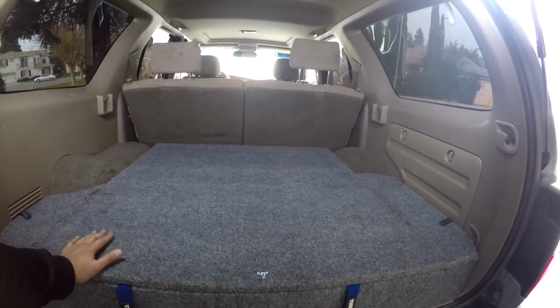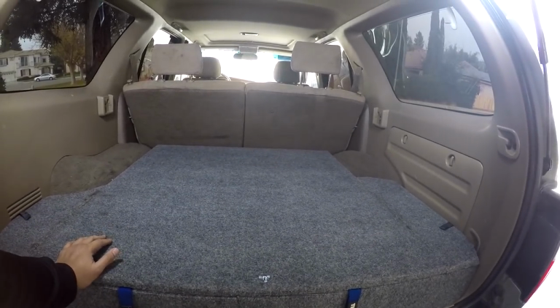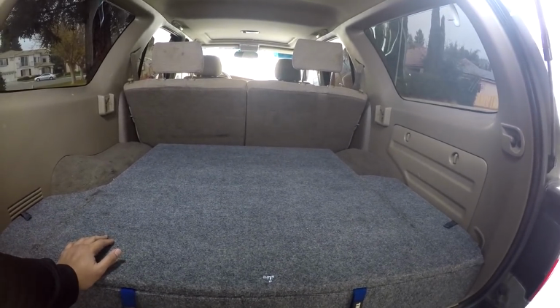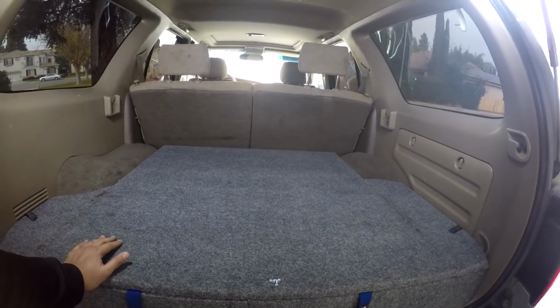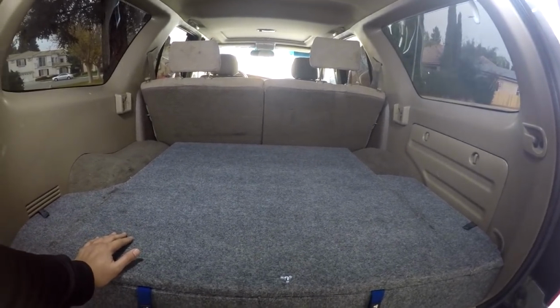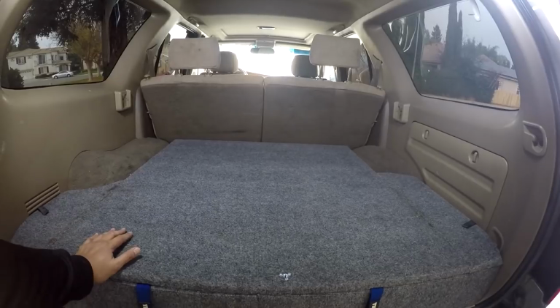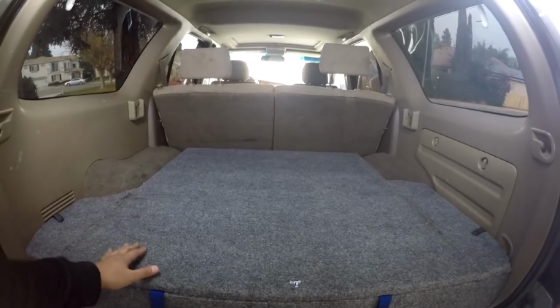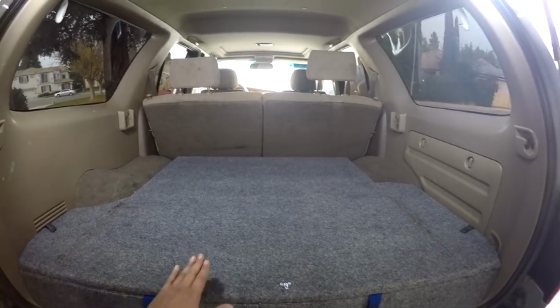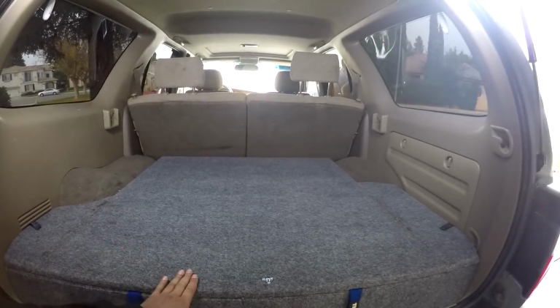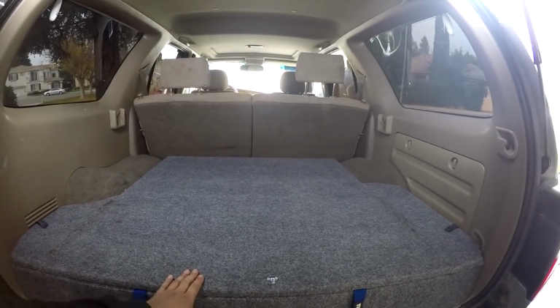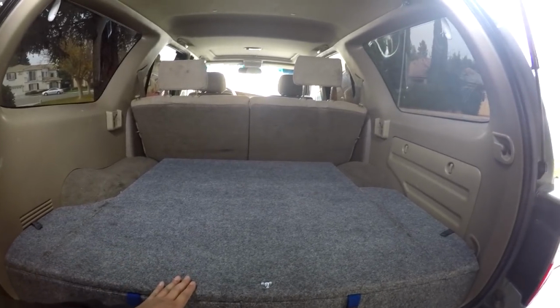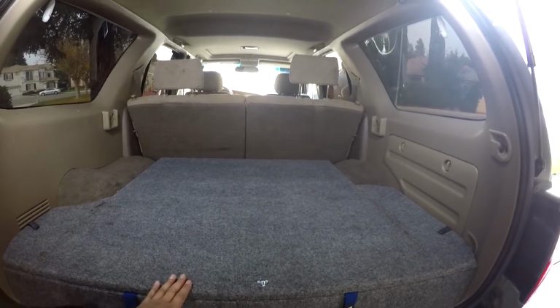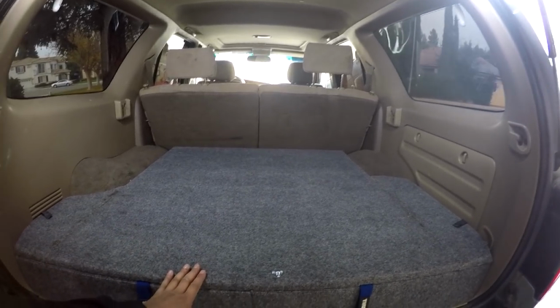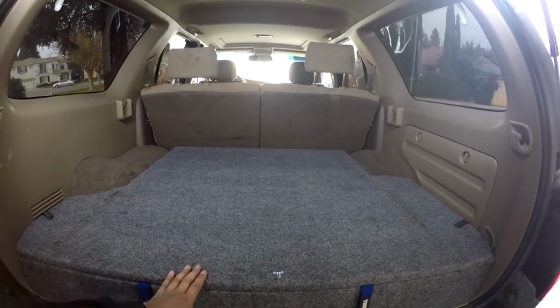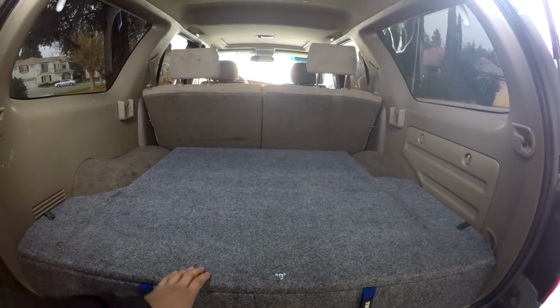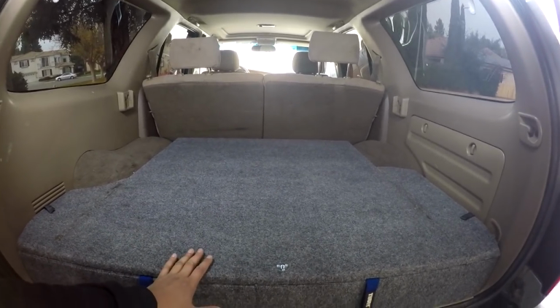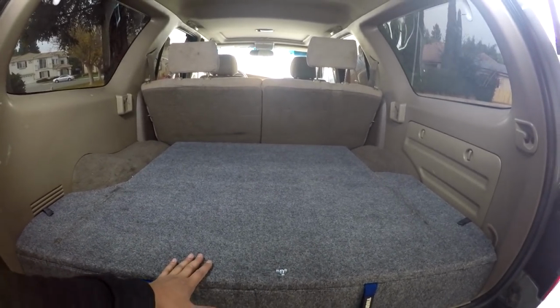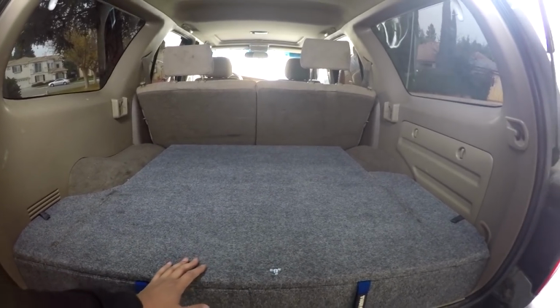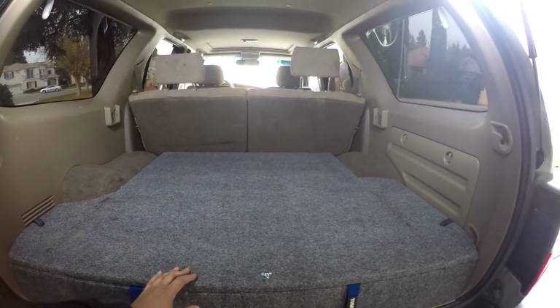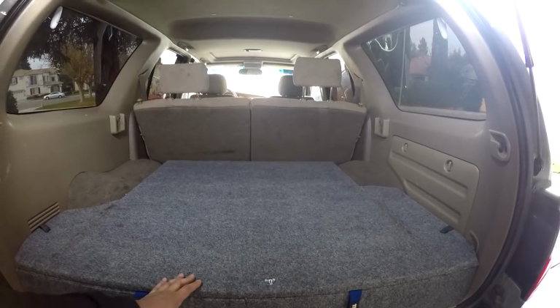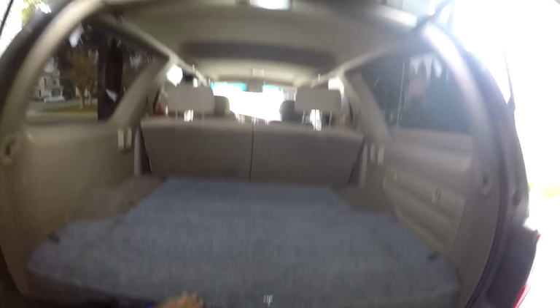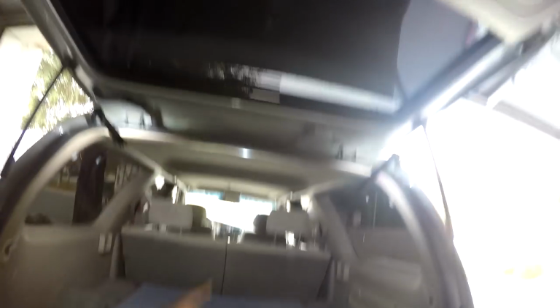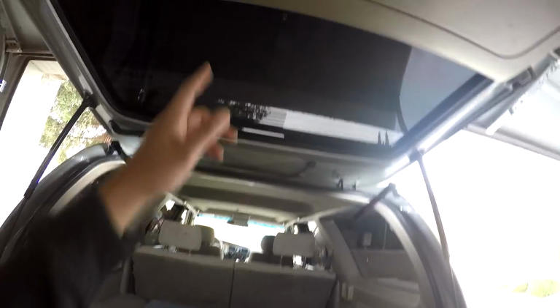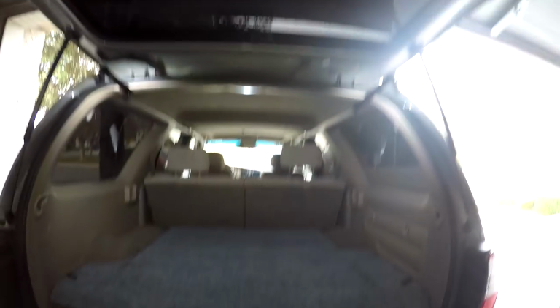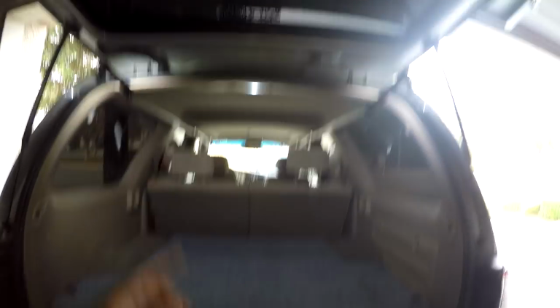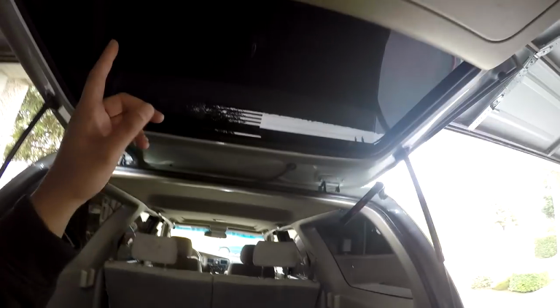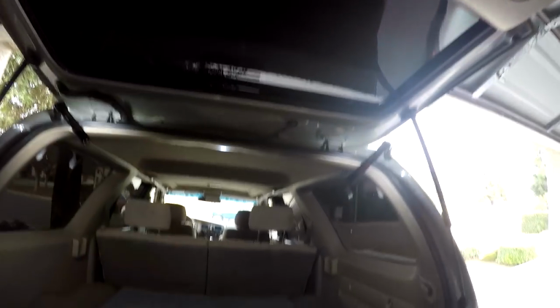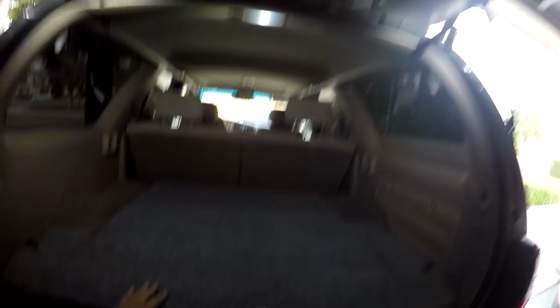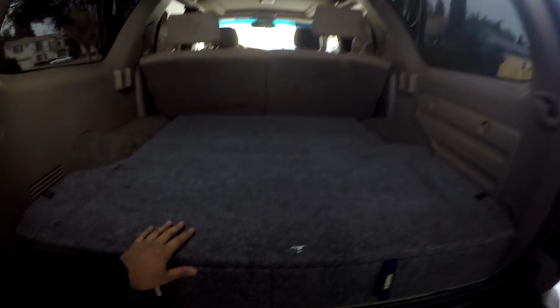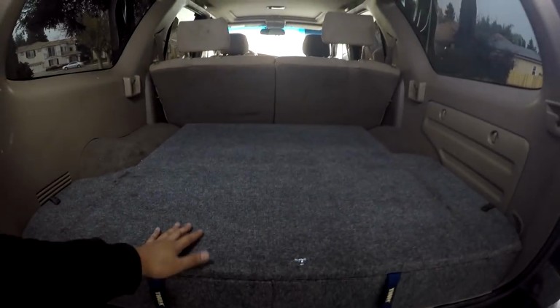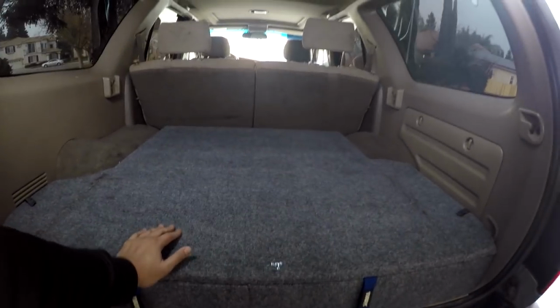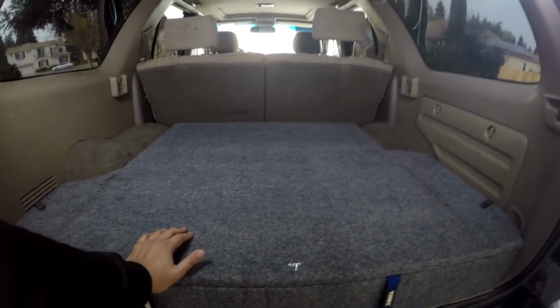It actually works a lot better because now that it's raised by about 6 inches, when you put your tailgate down or your rear window down, you can actually reach stuff easier.